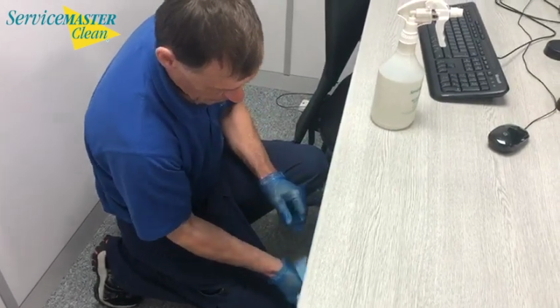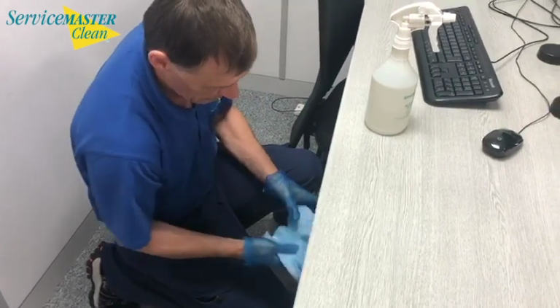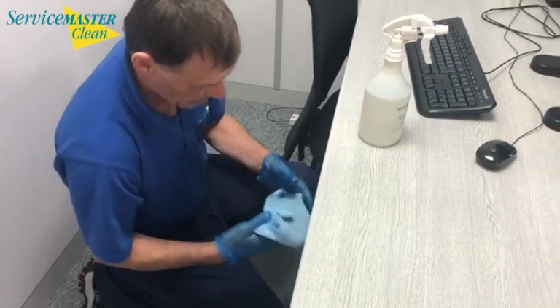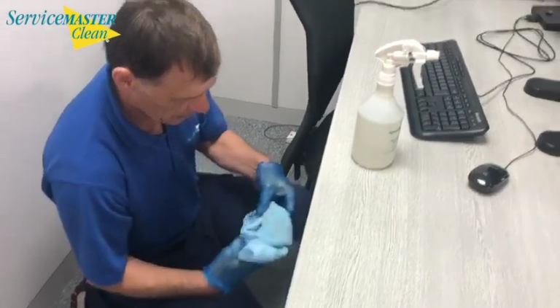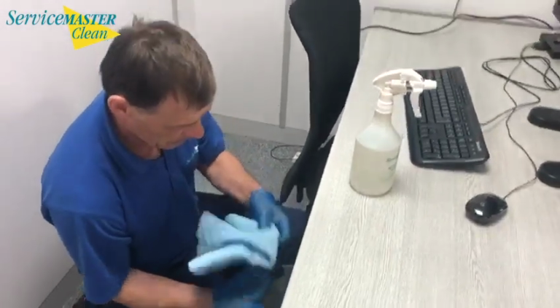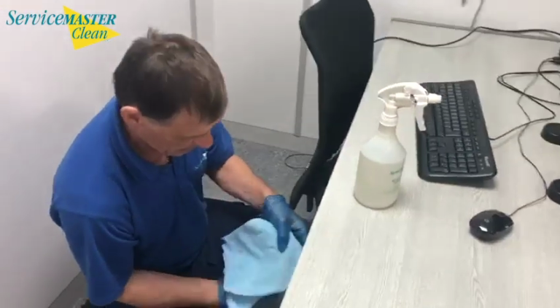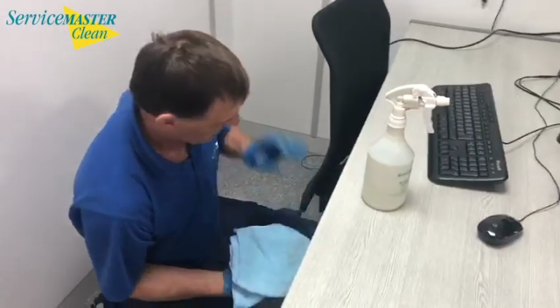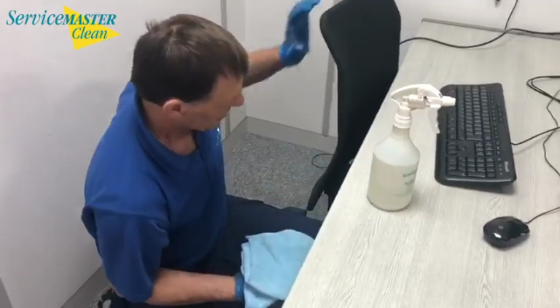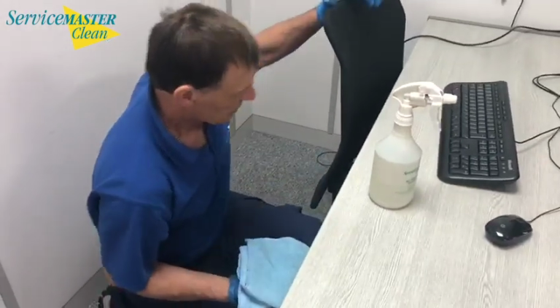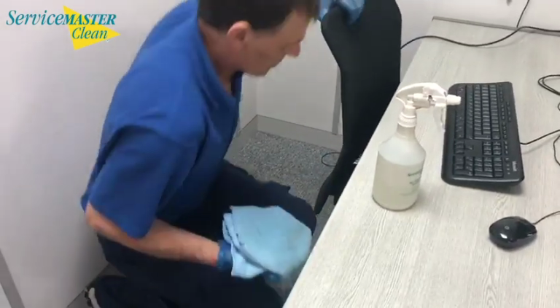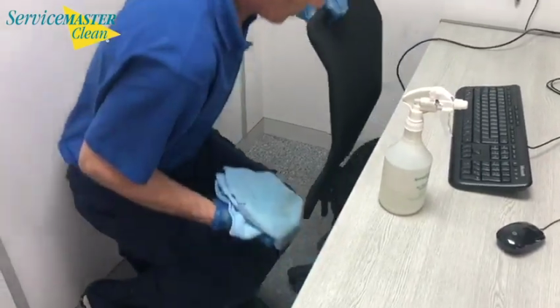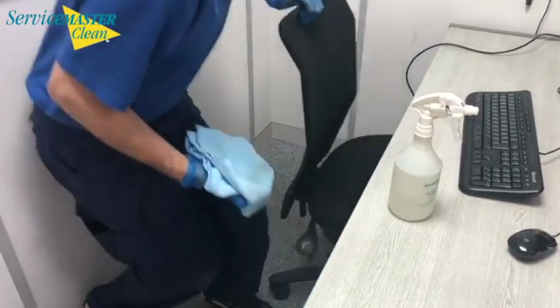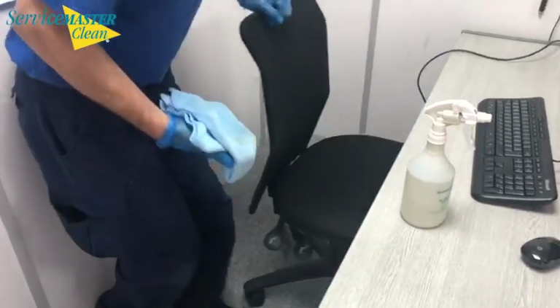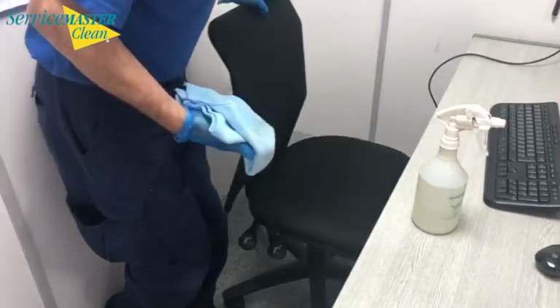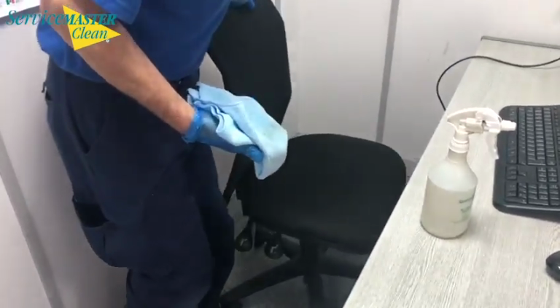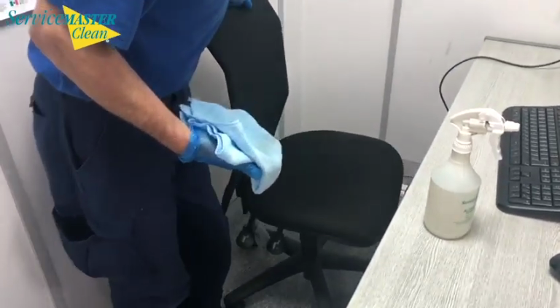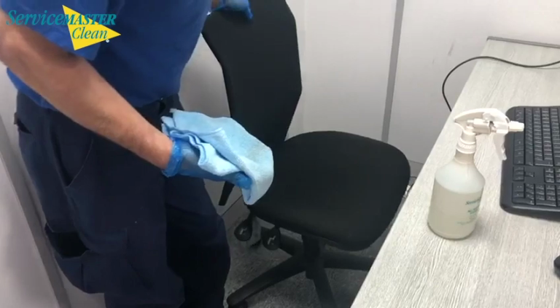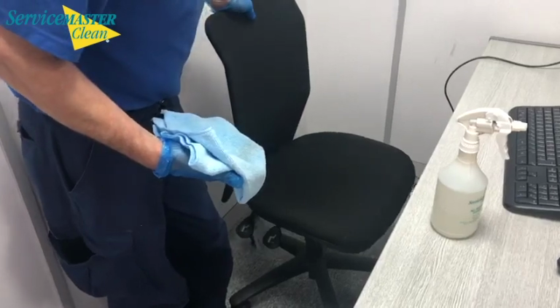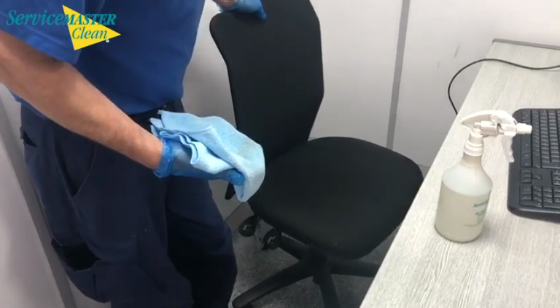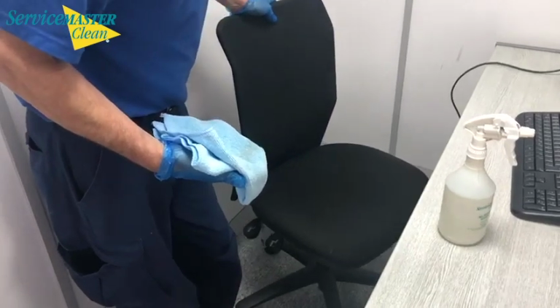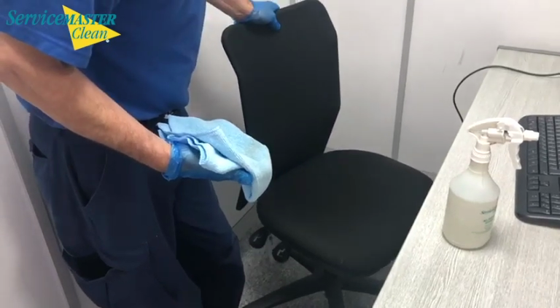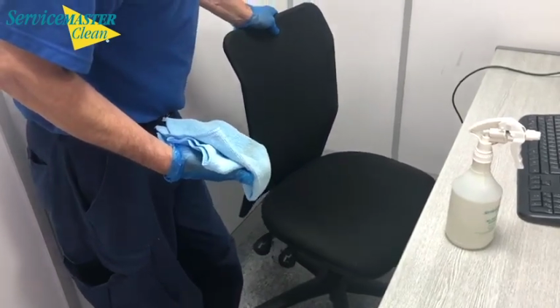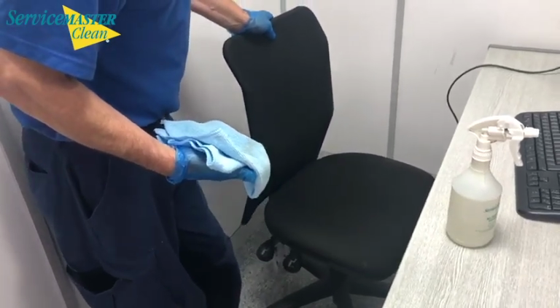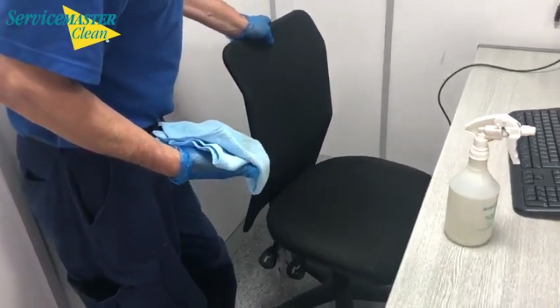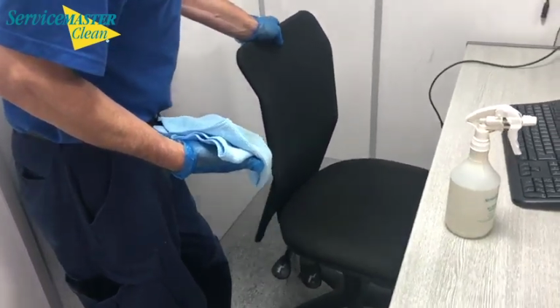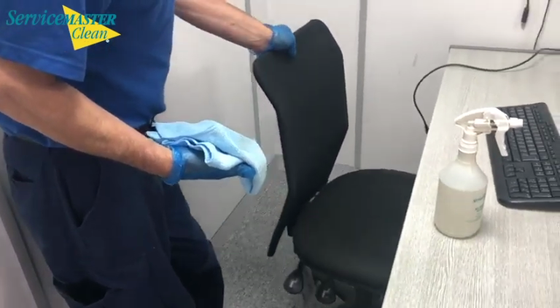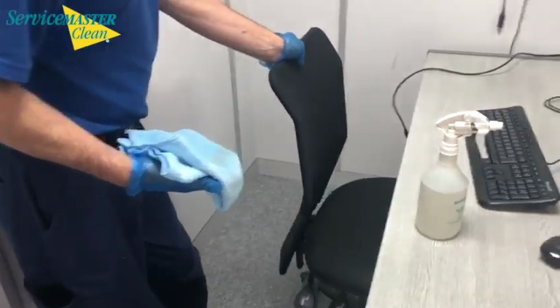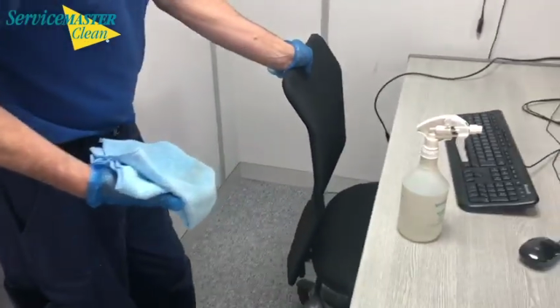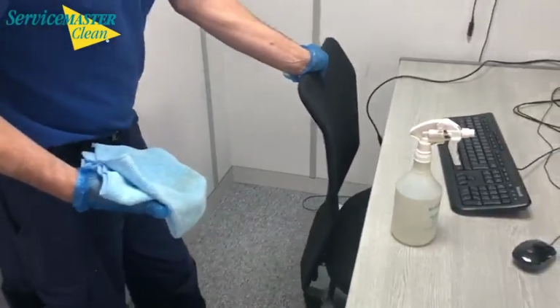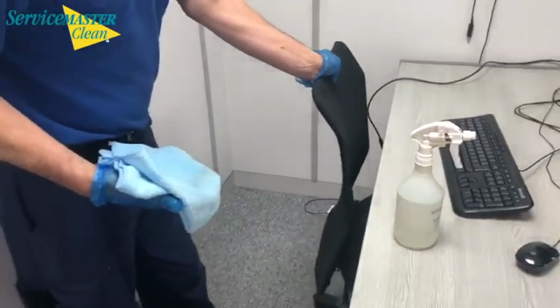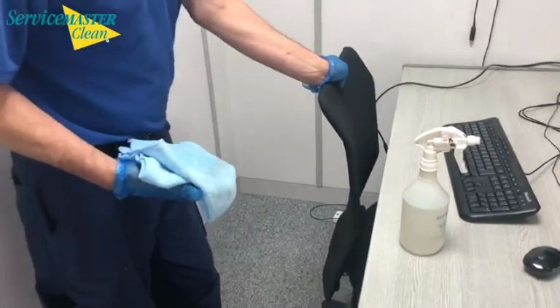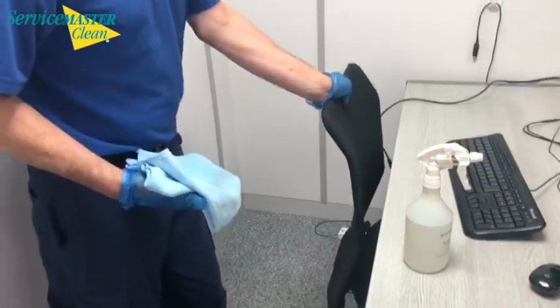Now you would normally check your office chair to make sure it does not have any arms on it. If it does then they would be required to clean. If not, that's fine.